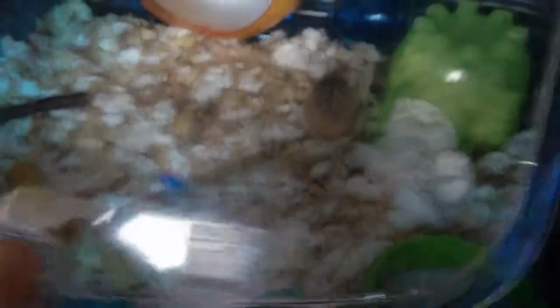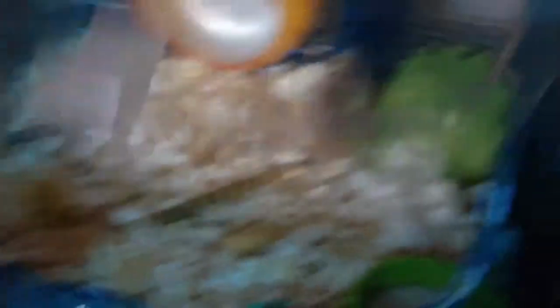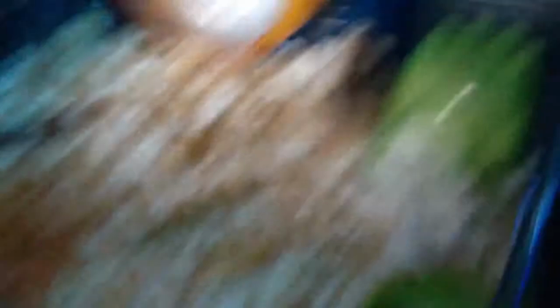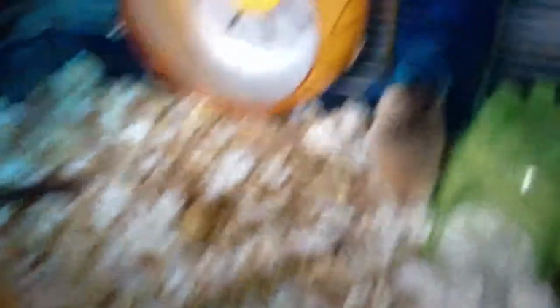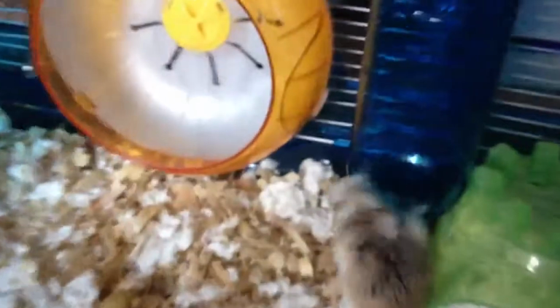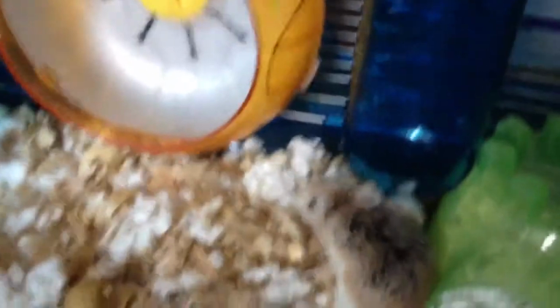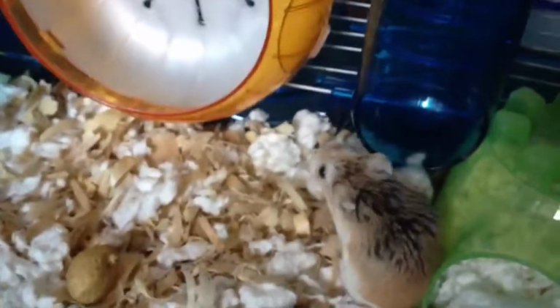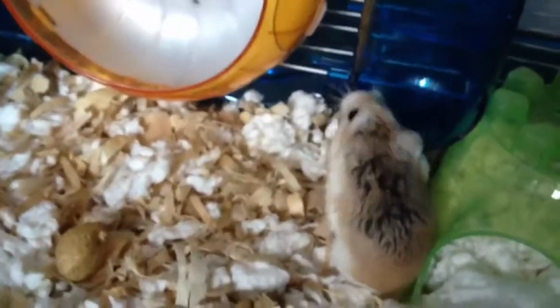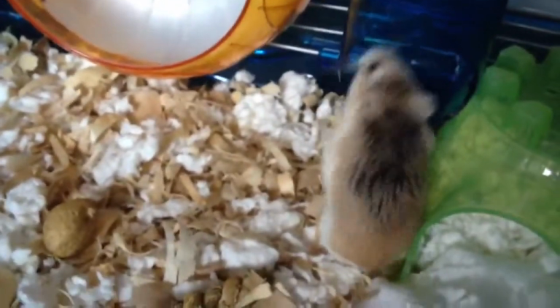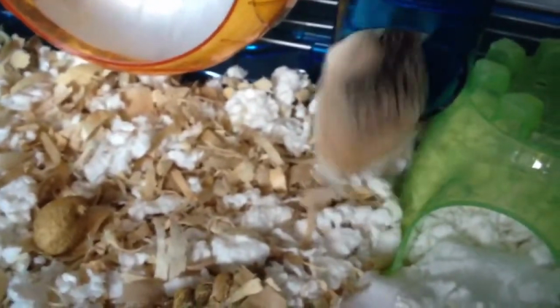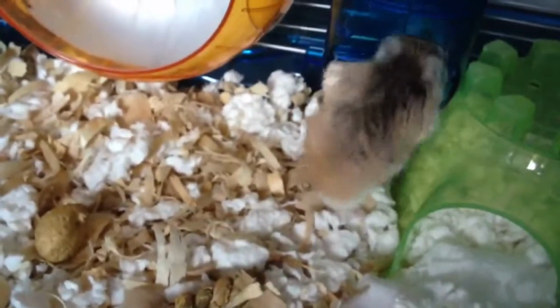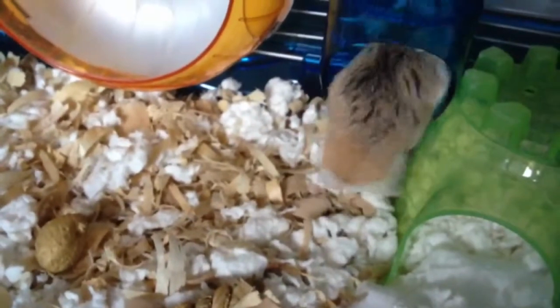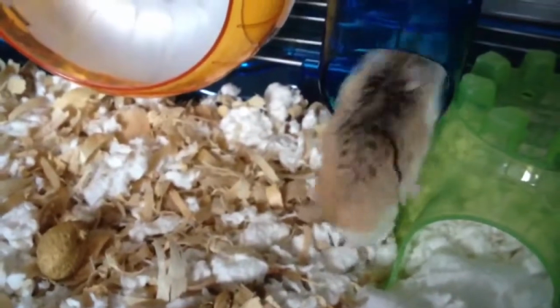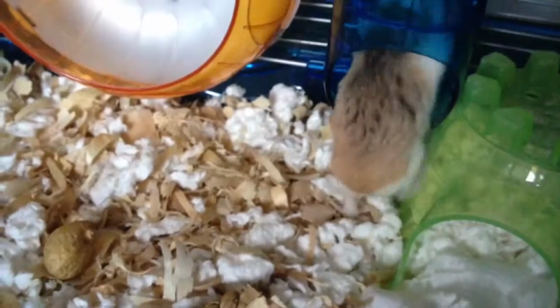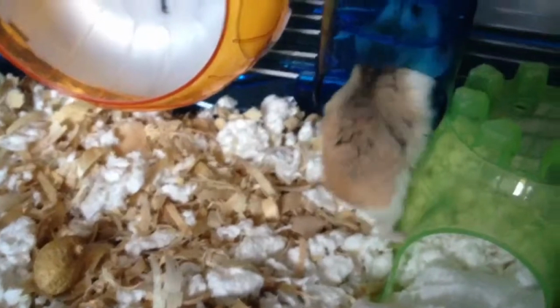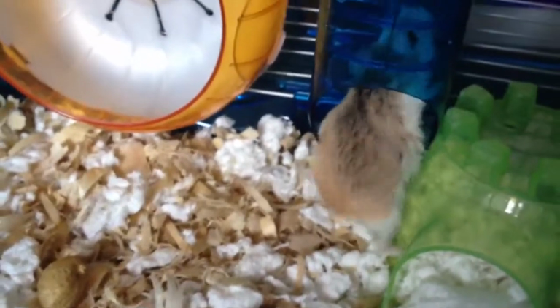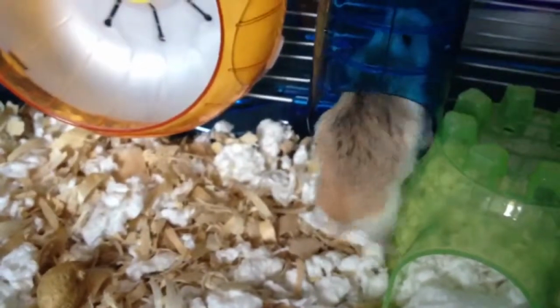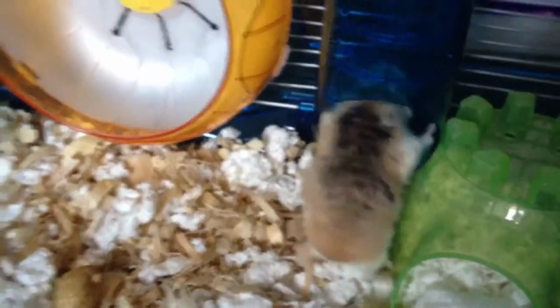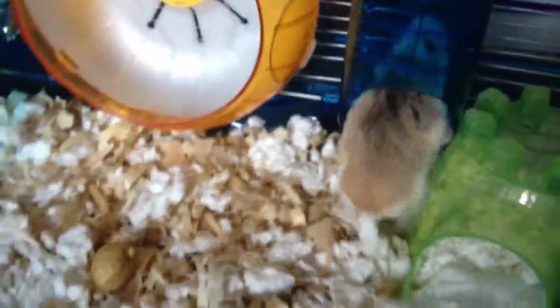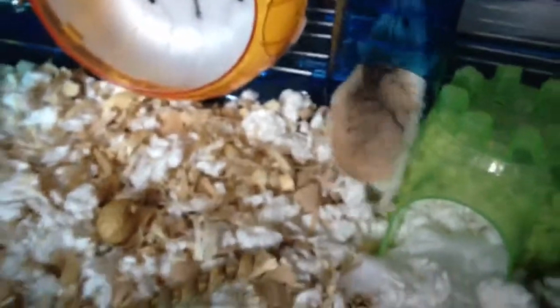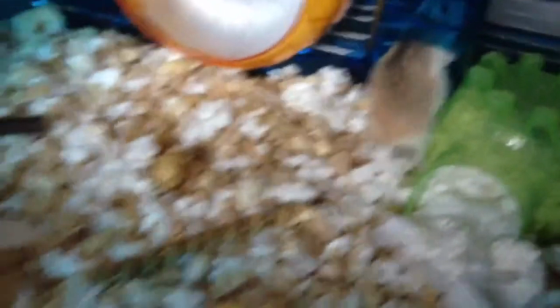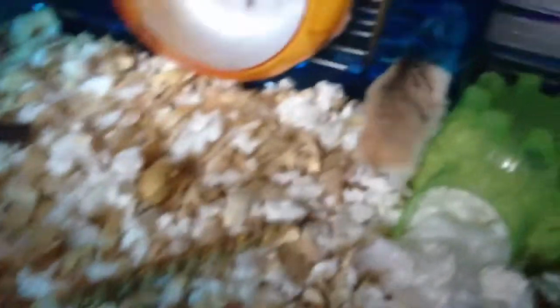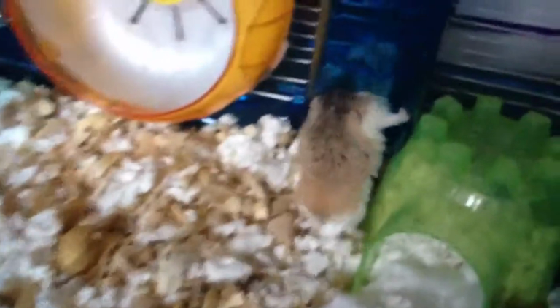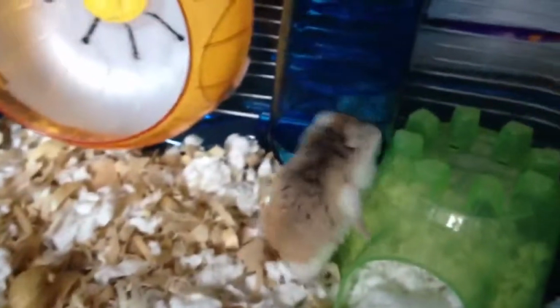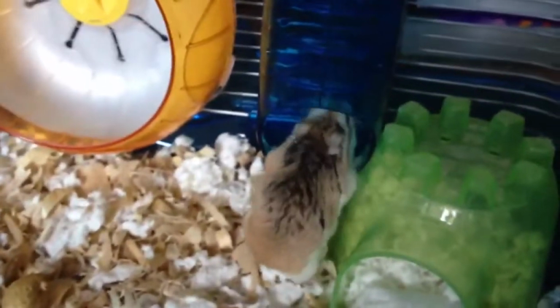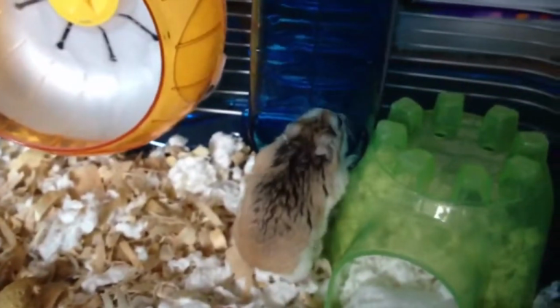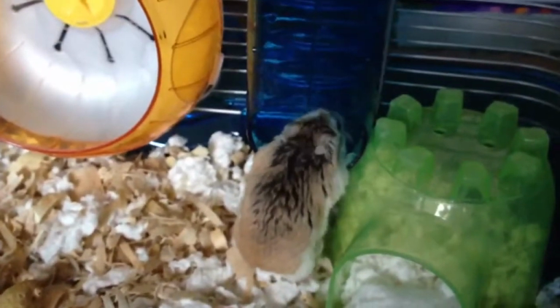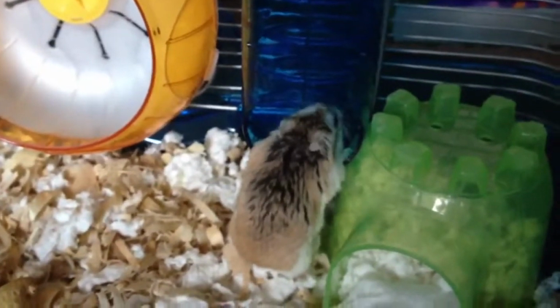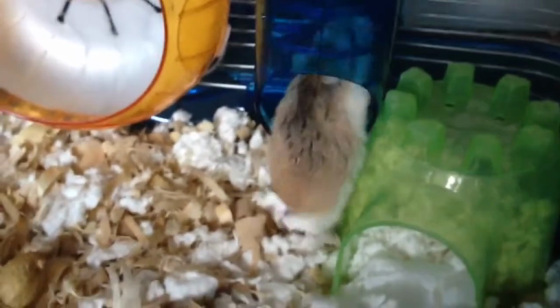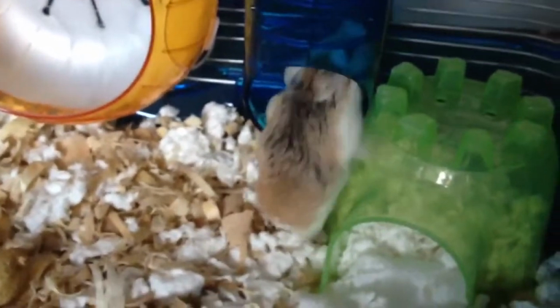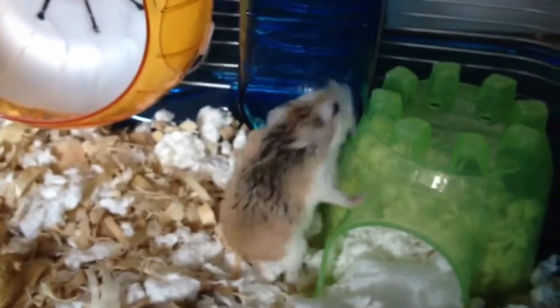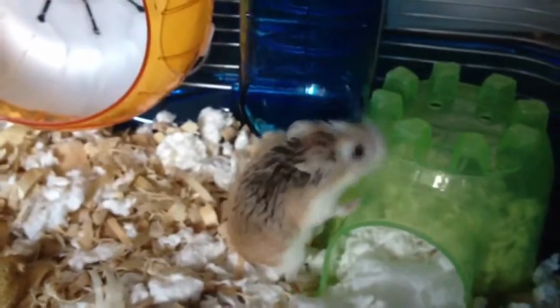So this is Jeremy. He's my two and a half year old Roborovski dwarf hamster and he's really old, so he can't really get up the tube.